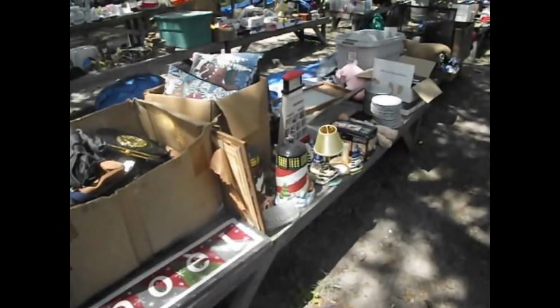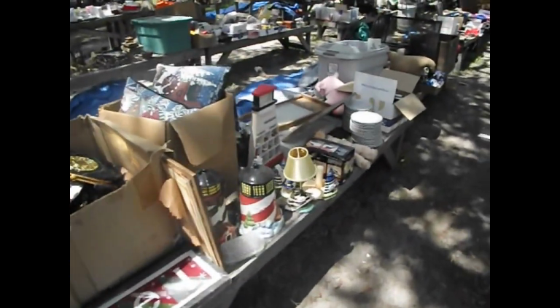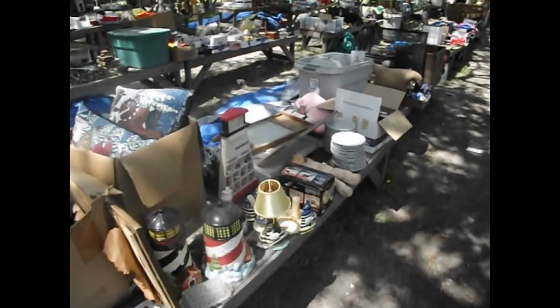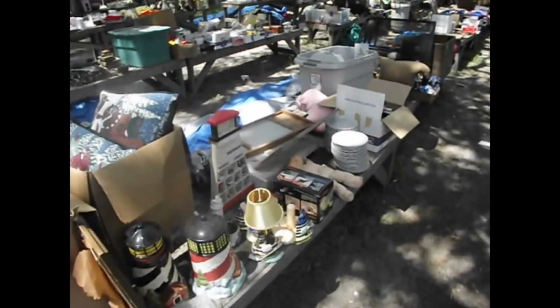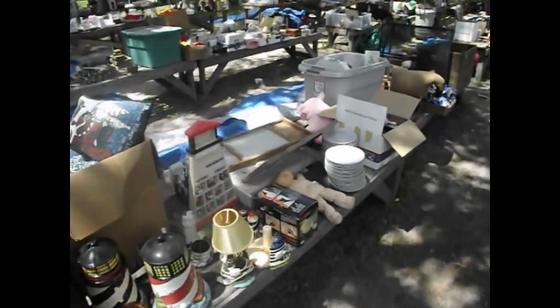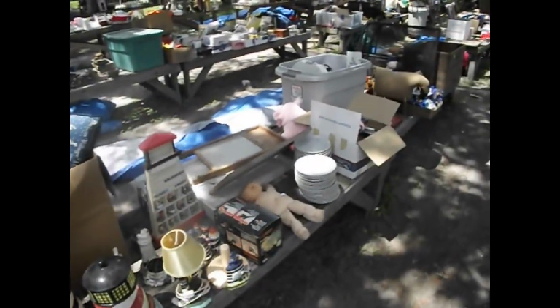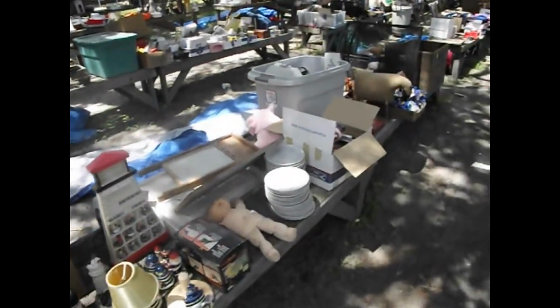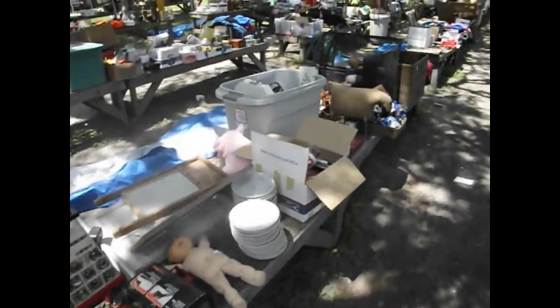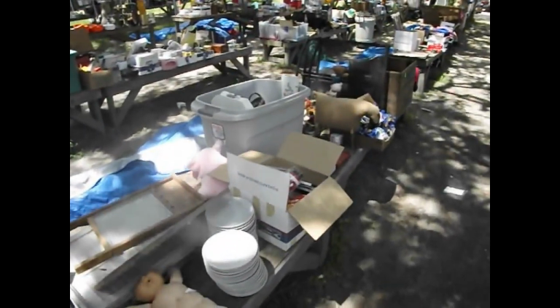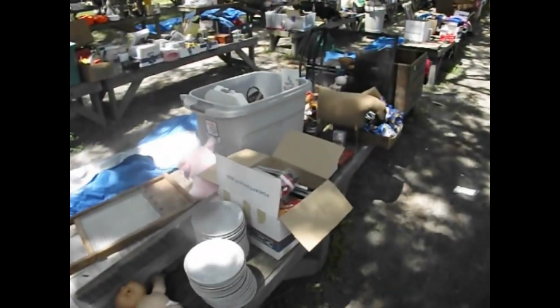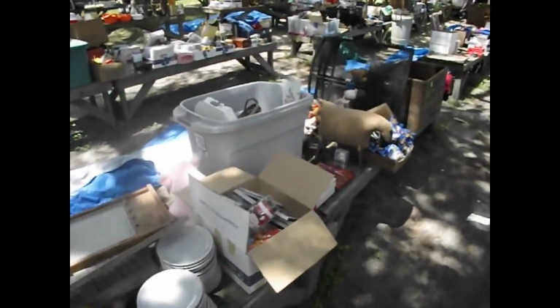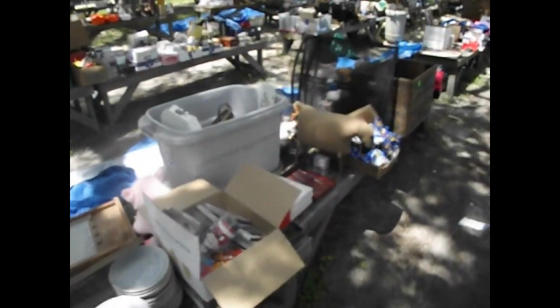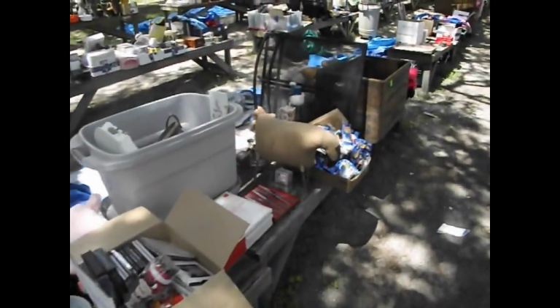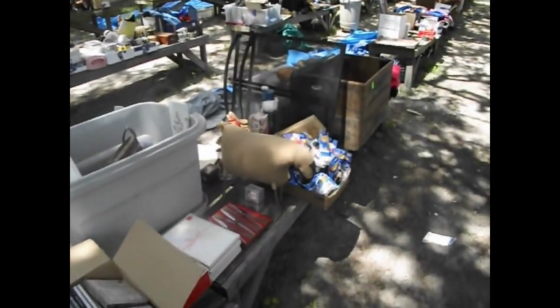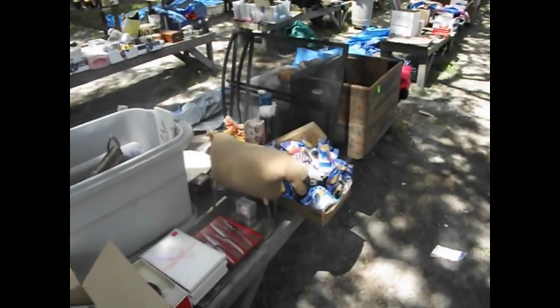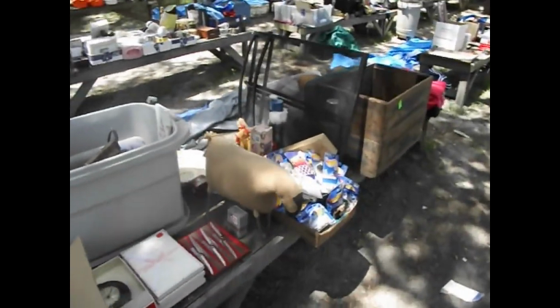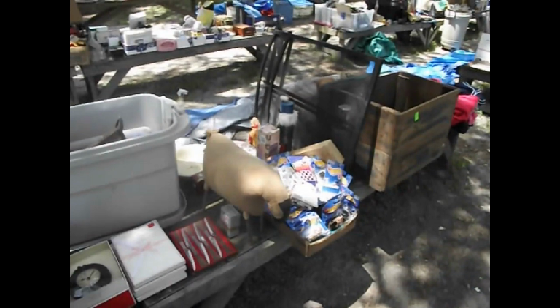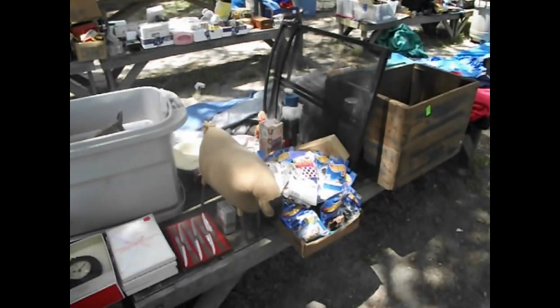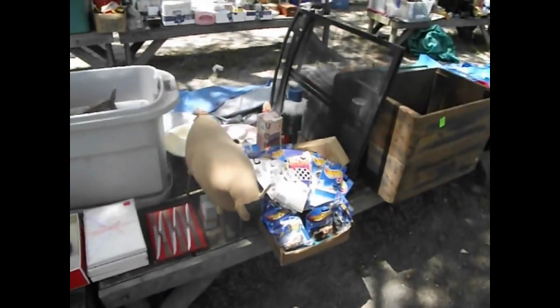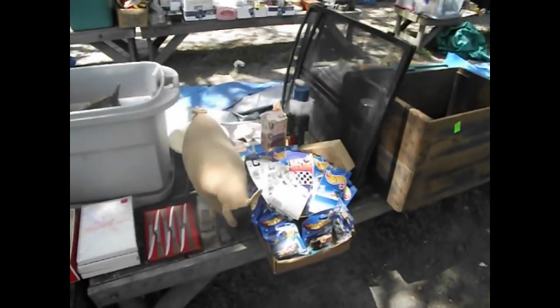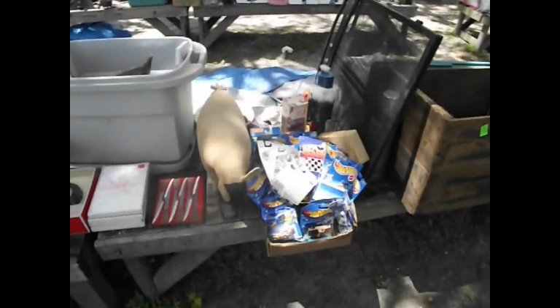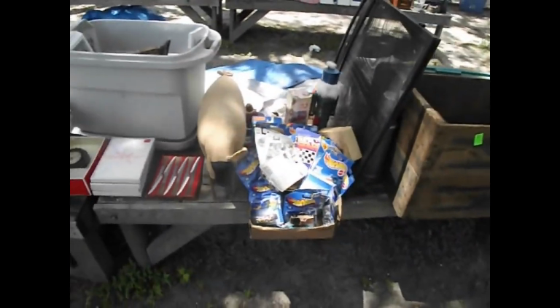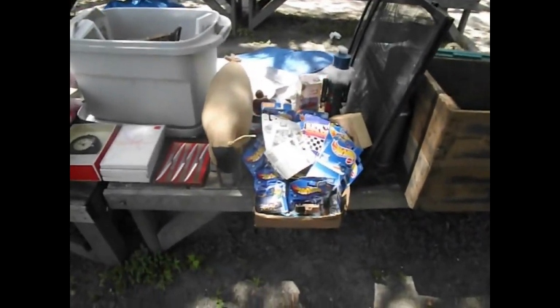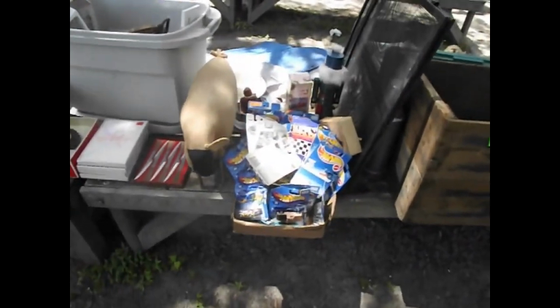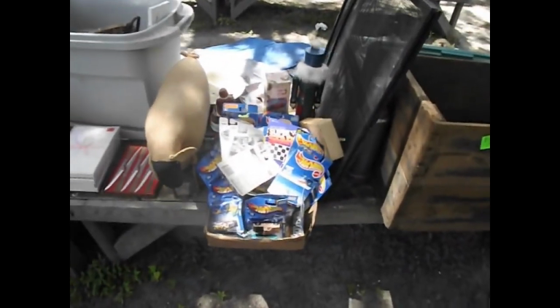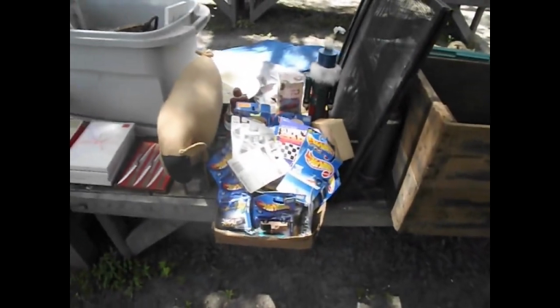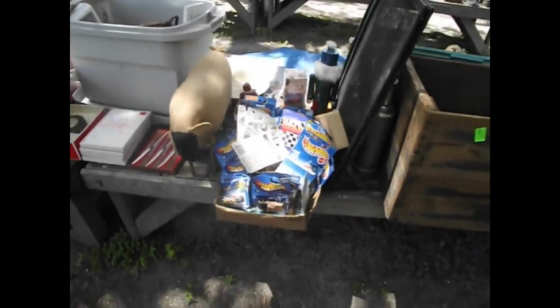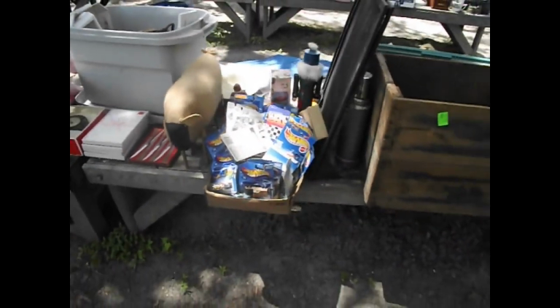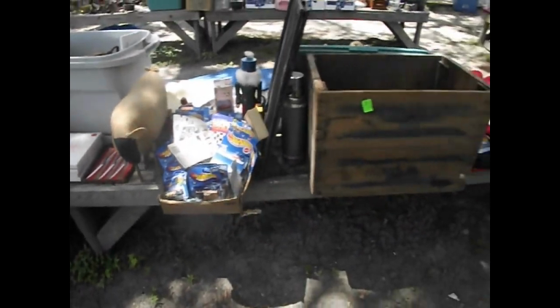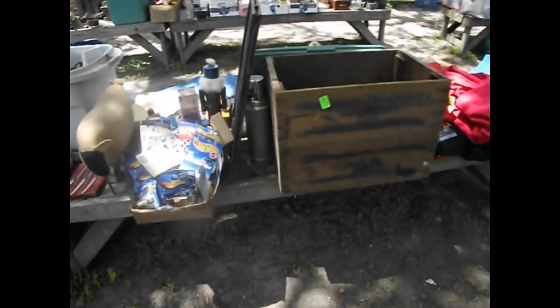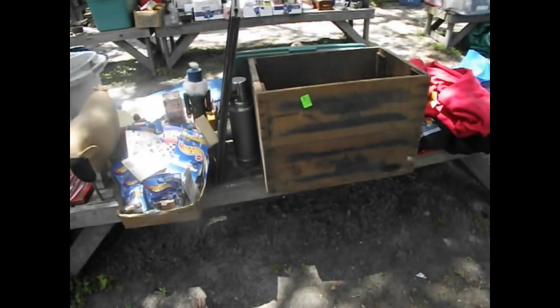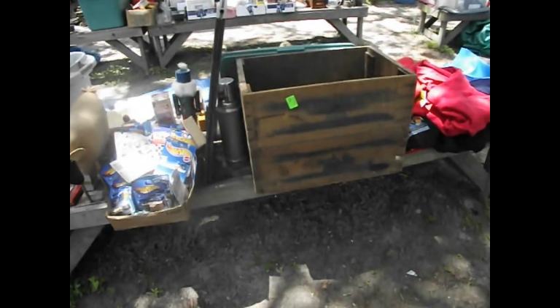Preview starts at 7:30 and the sale kicks off promptly at 8:00. We're located at 4,000 South Florida Avenue — that's 4,000 US 41 here in delightful Citrus County, just a little bit south of Denver.